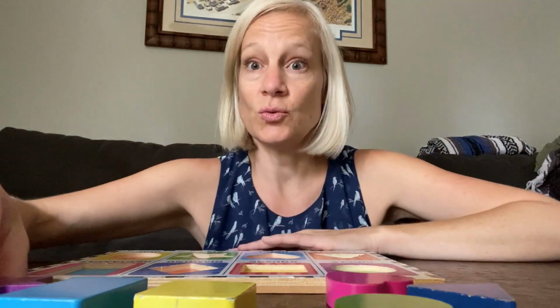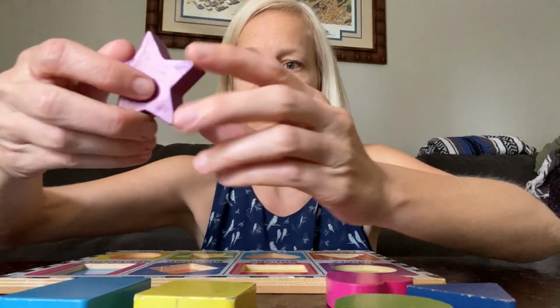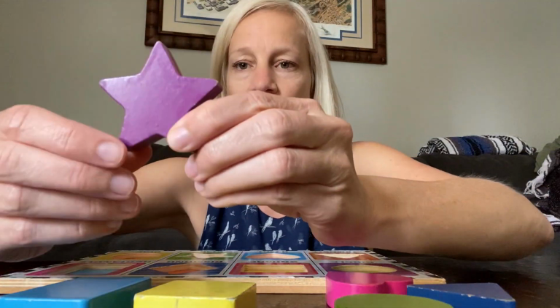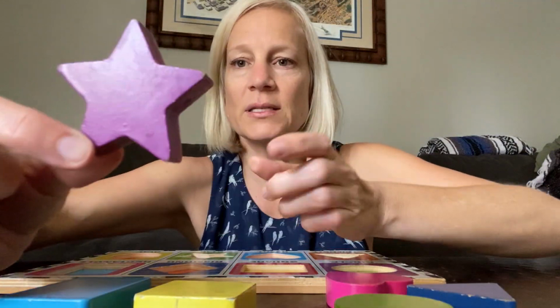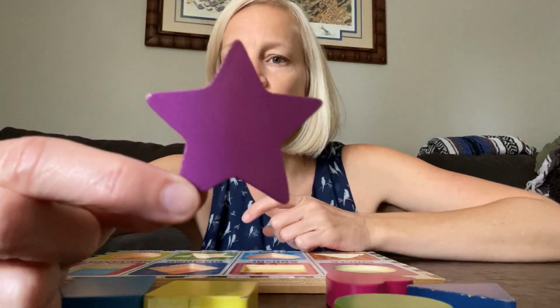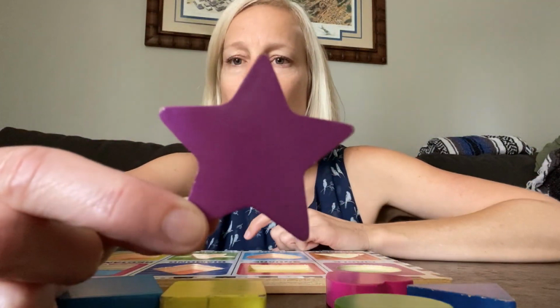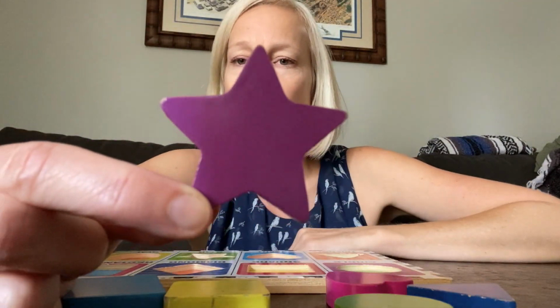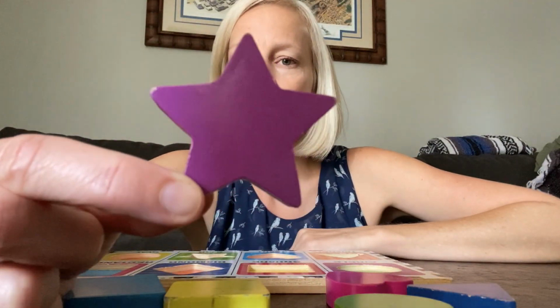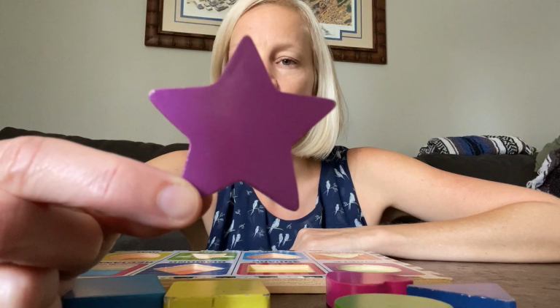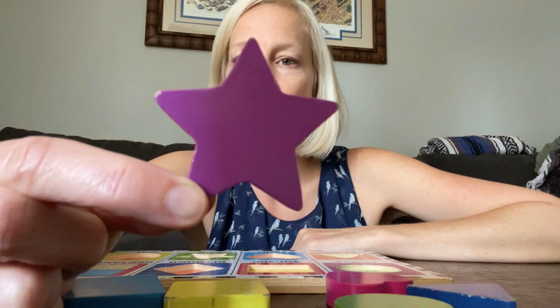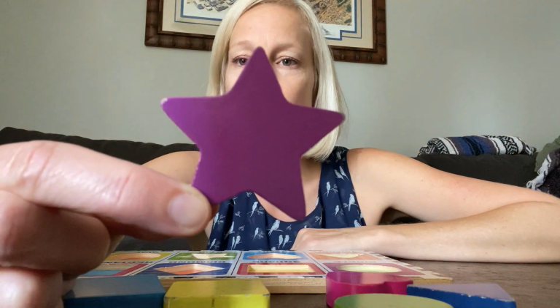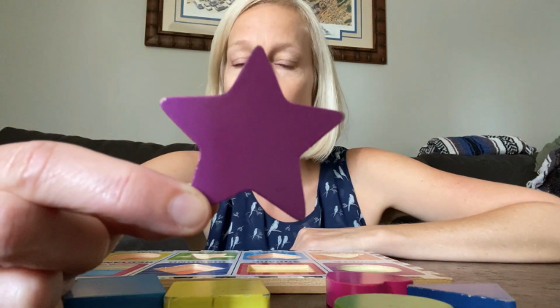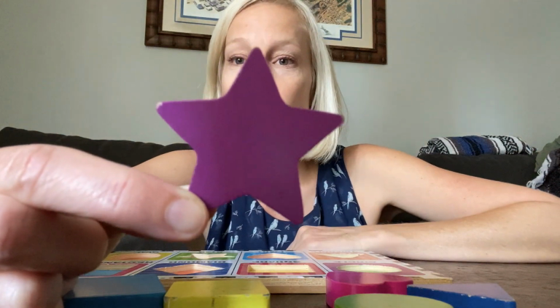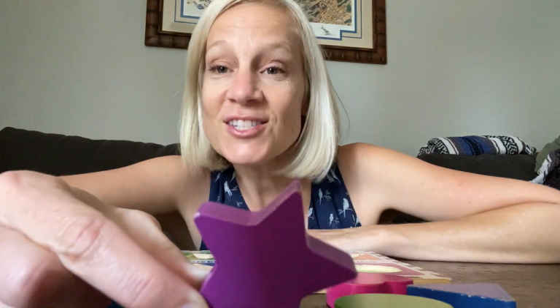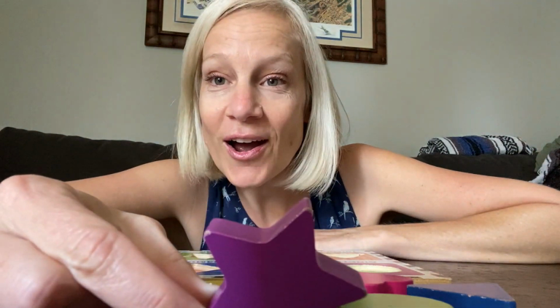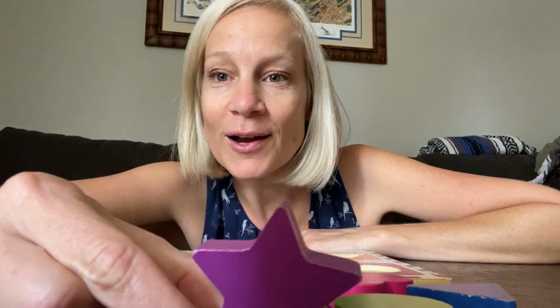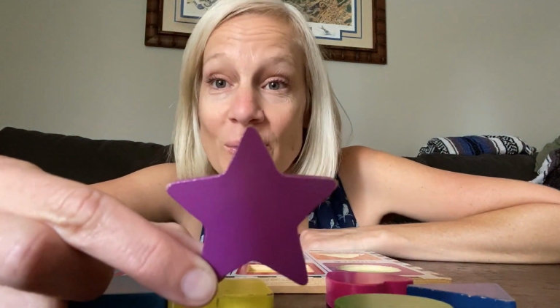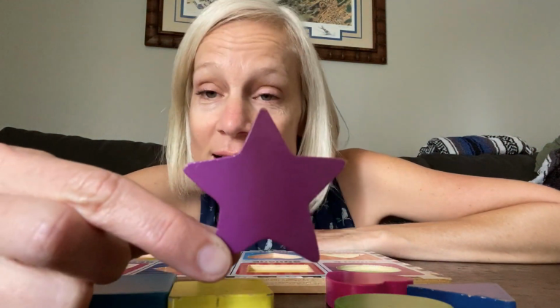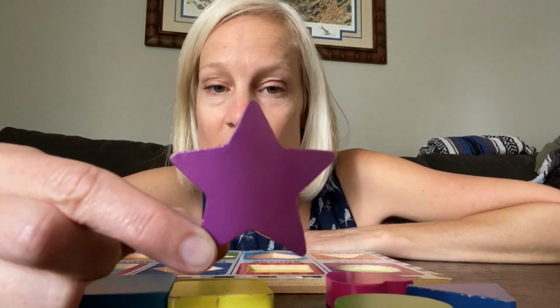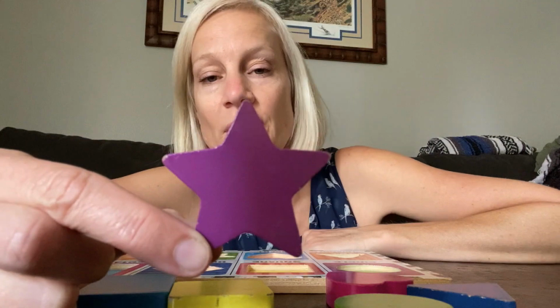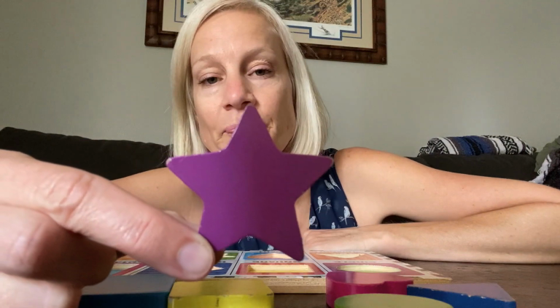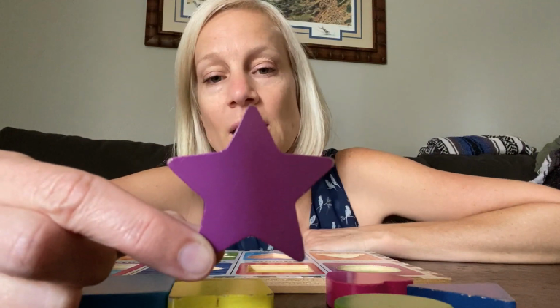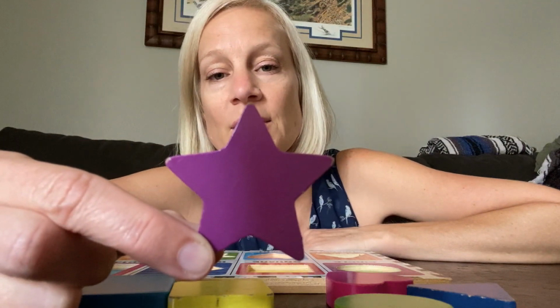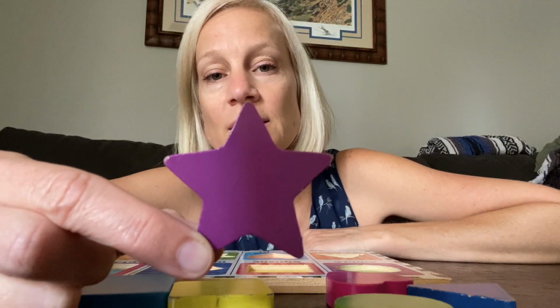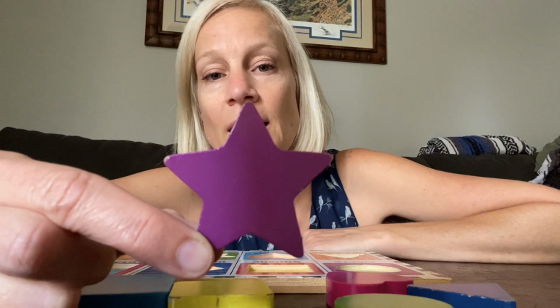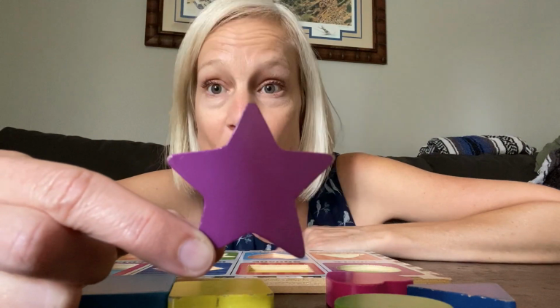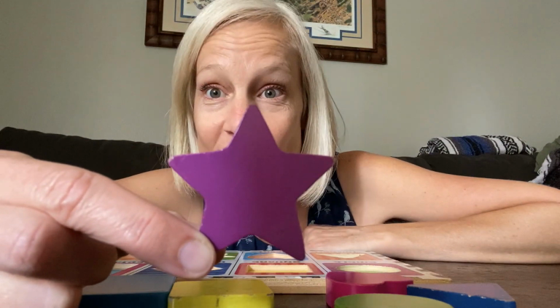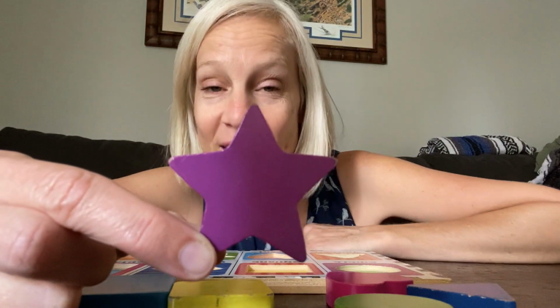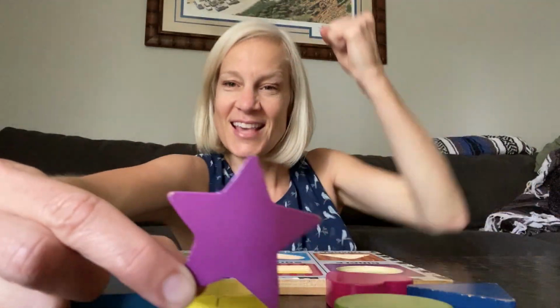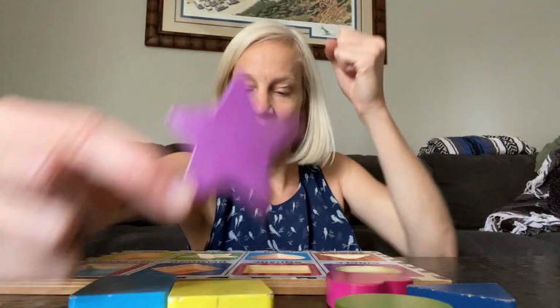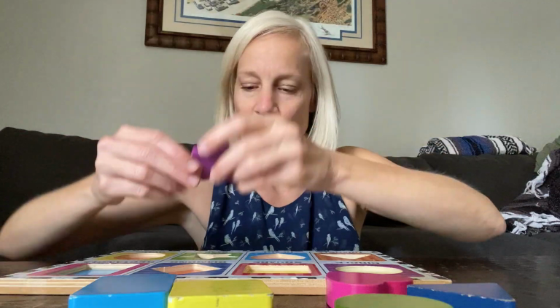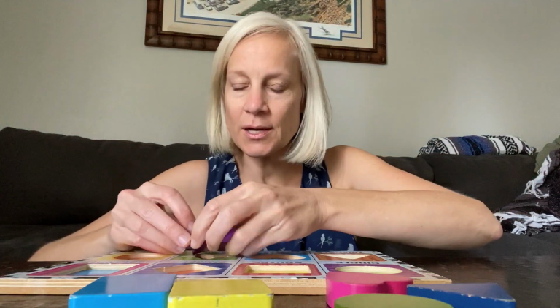Let's do this one first. What is this one? This is a star. And what color is this star? This is a purple star. Purple star.